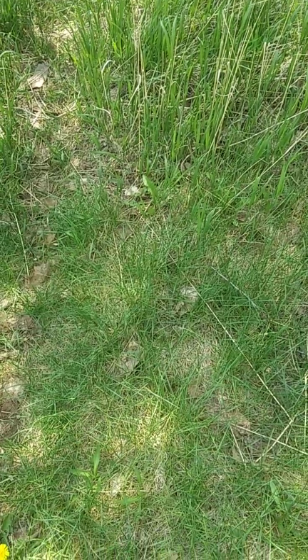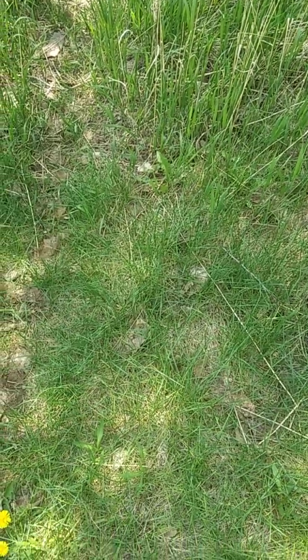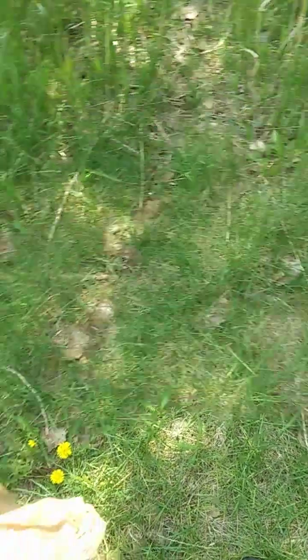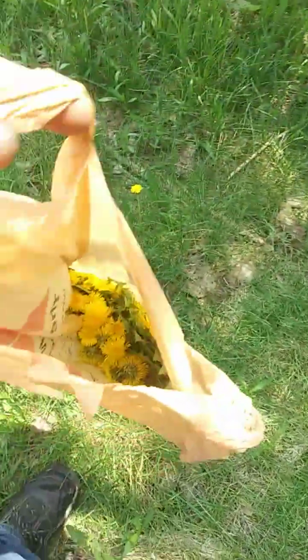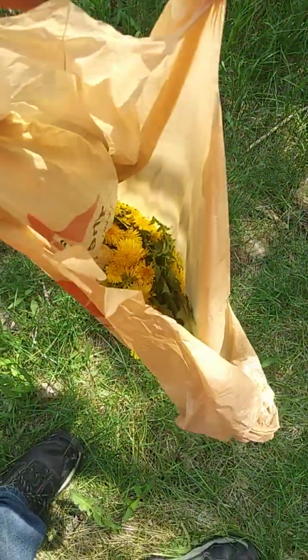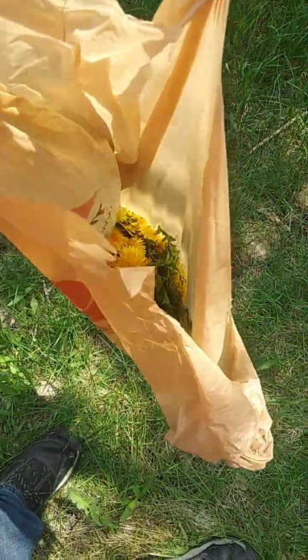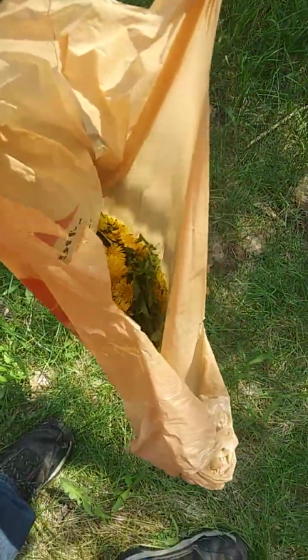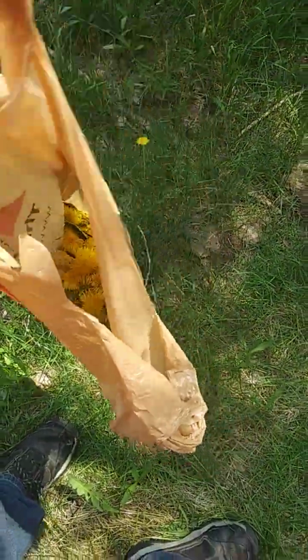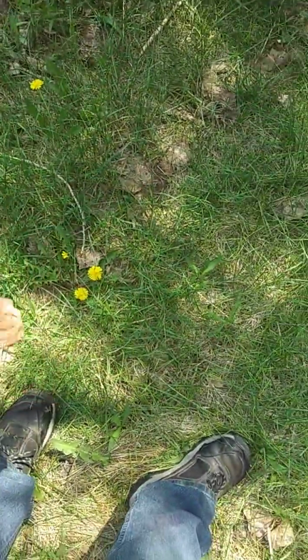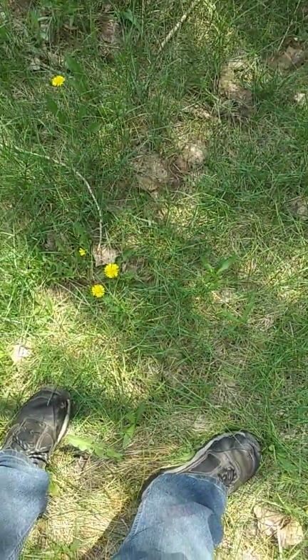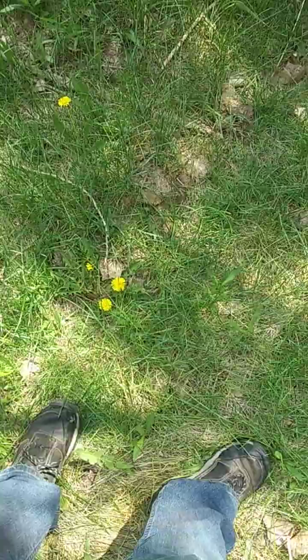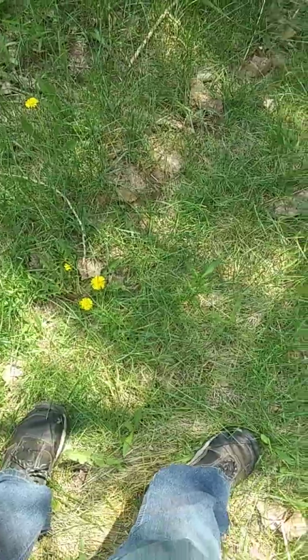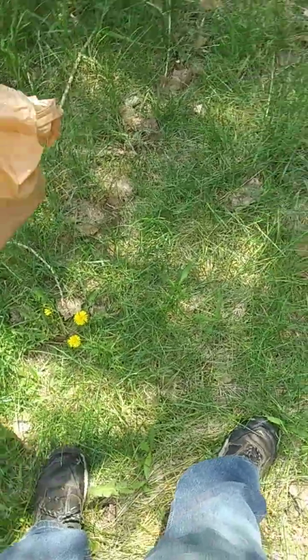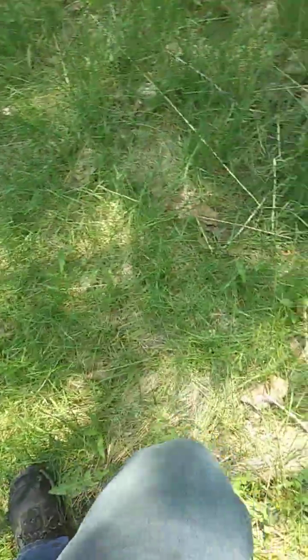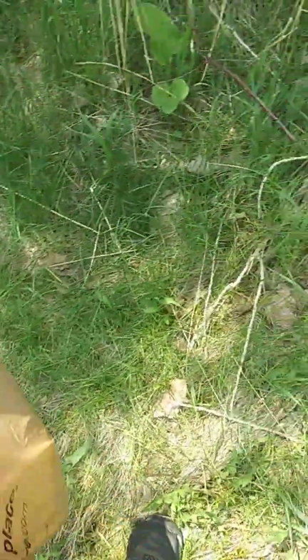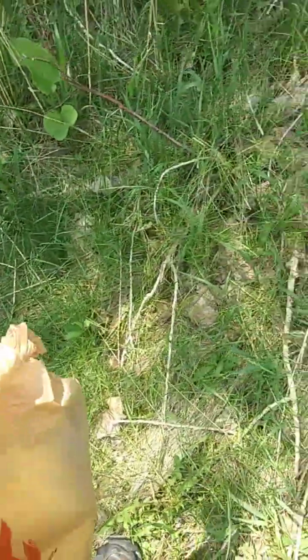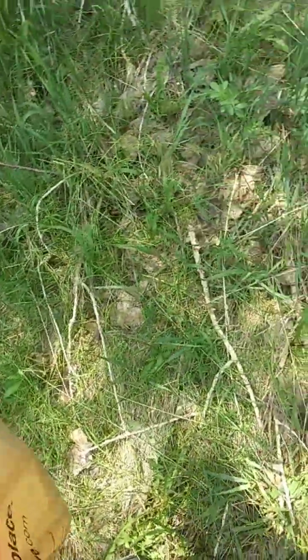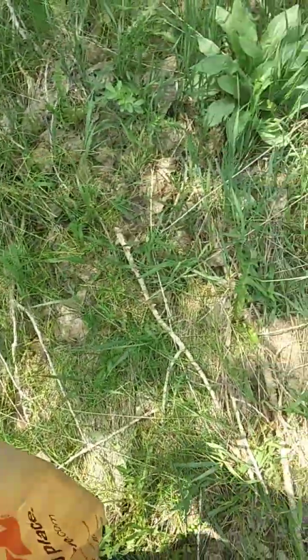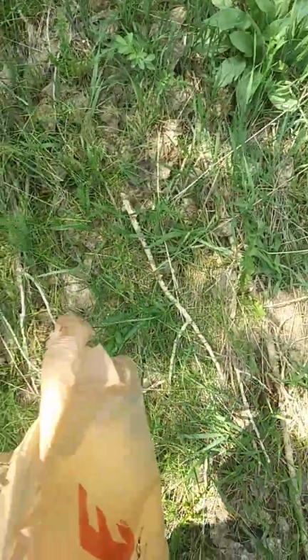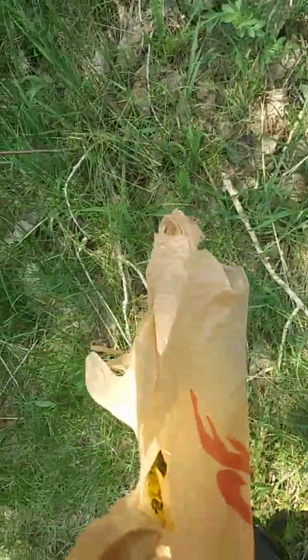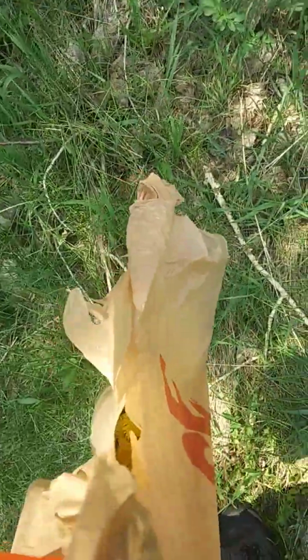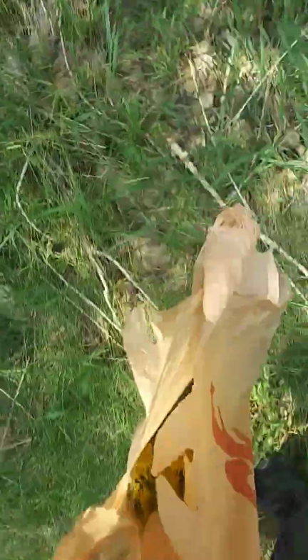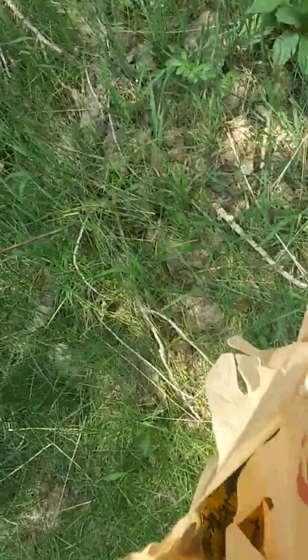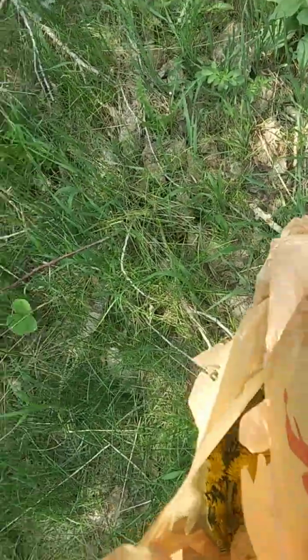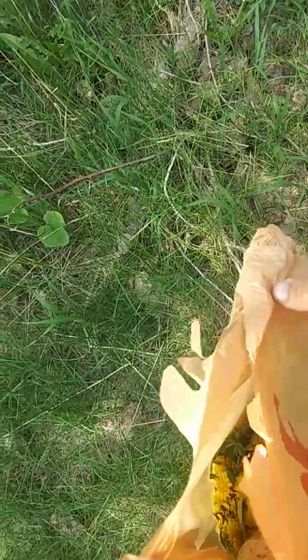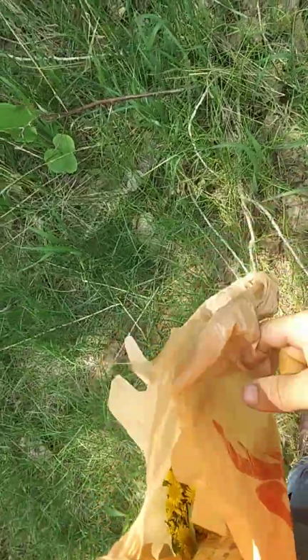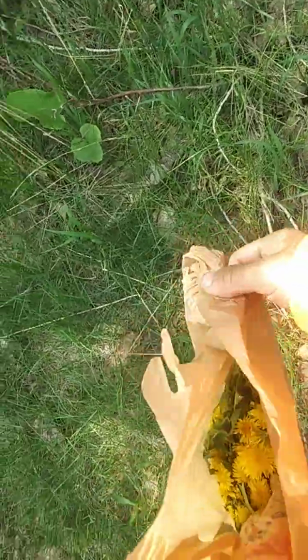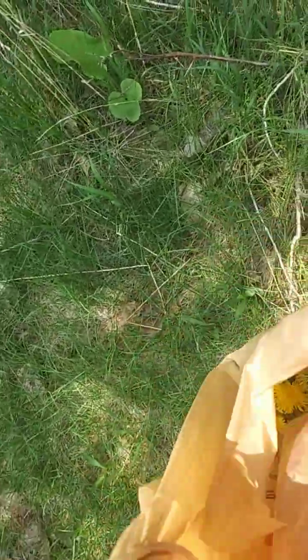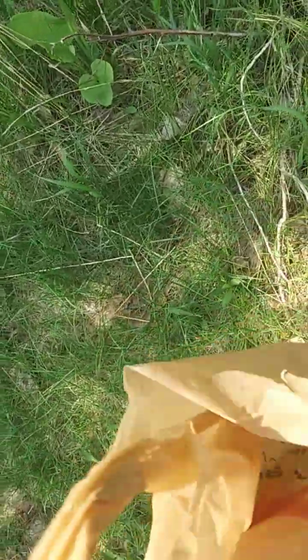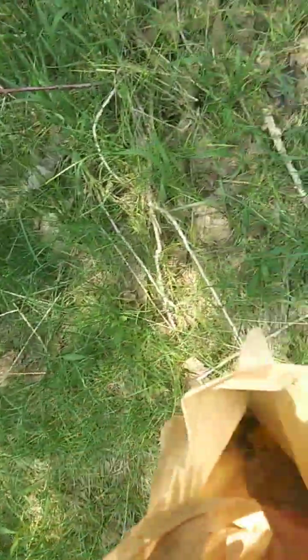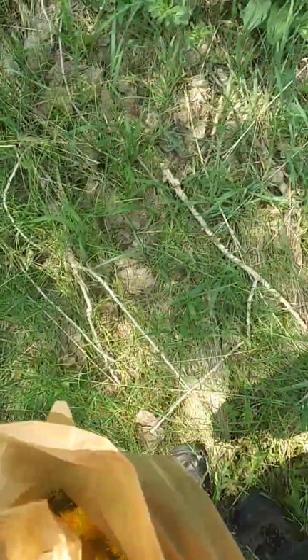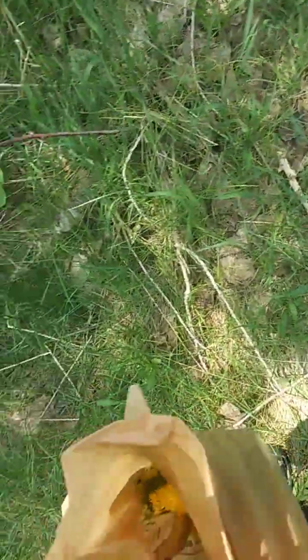I'm out here picking some more dandelion heads to make some tea and tinctures out of. I just thought that I'd show you.